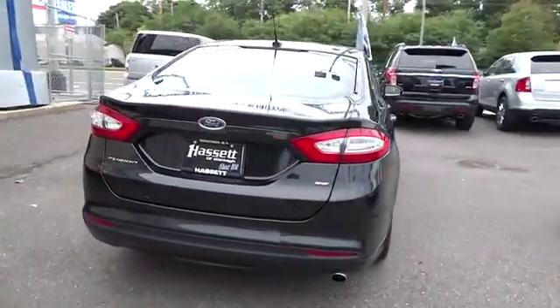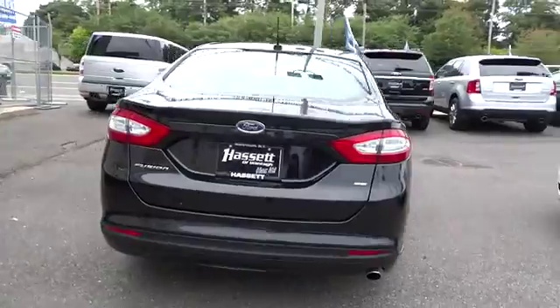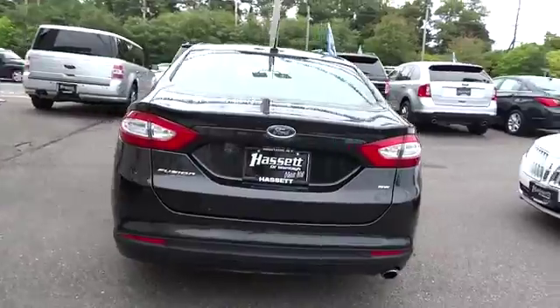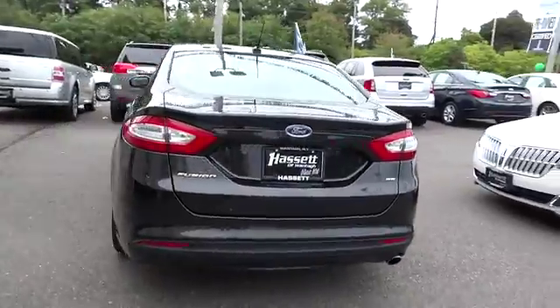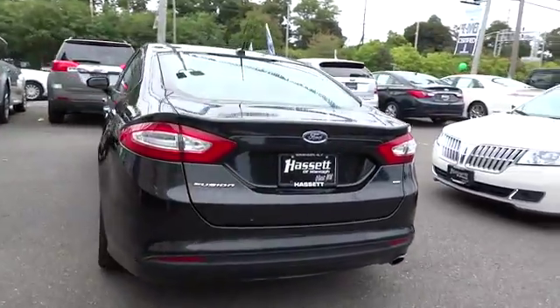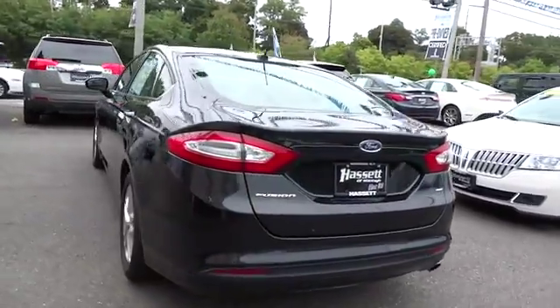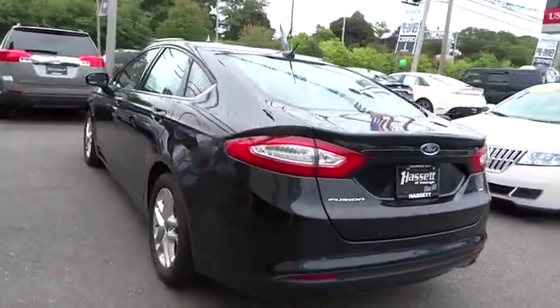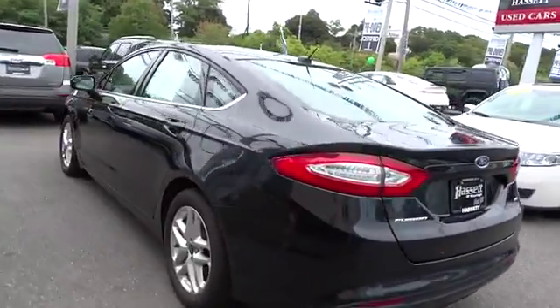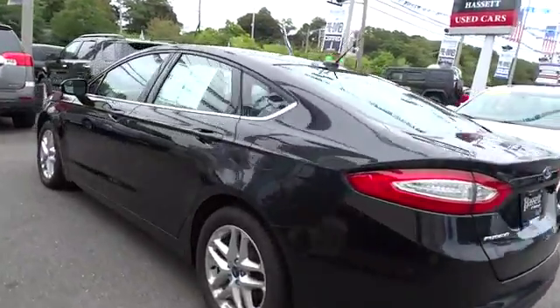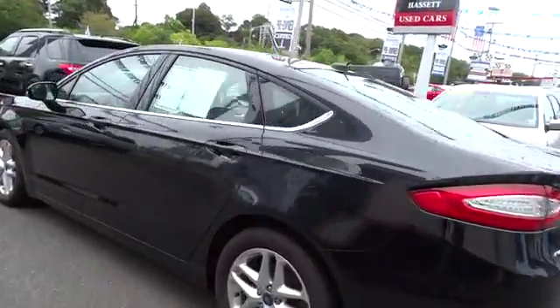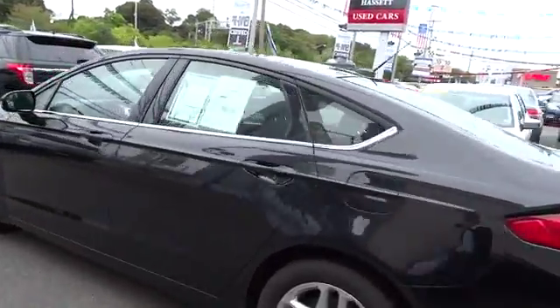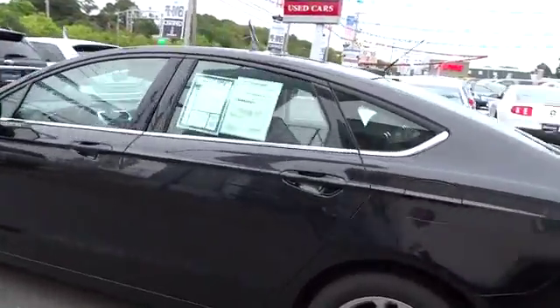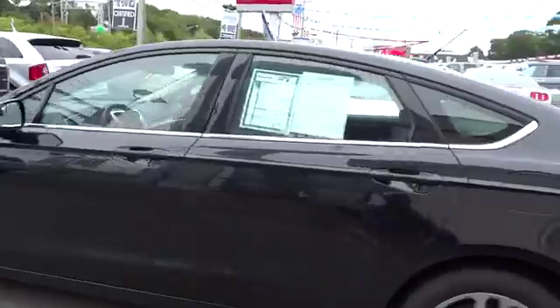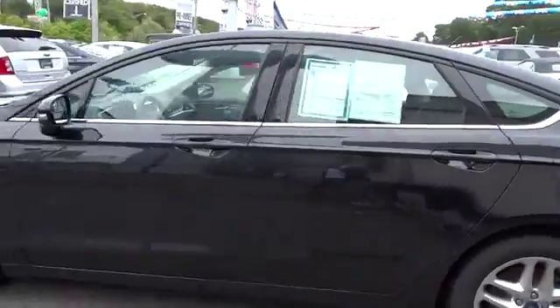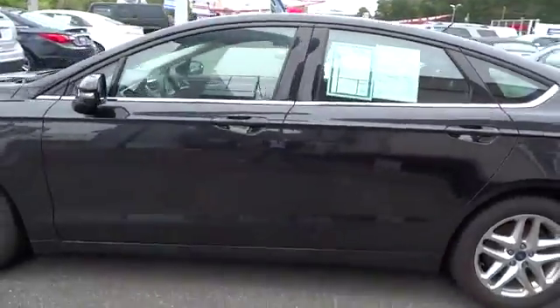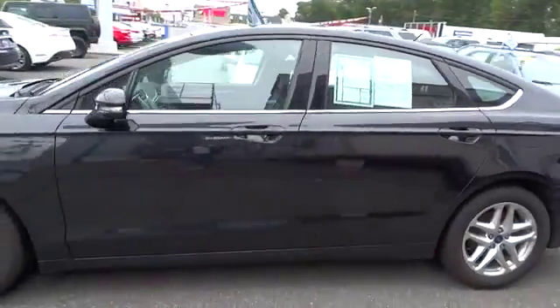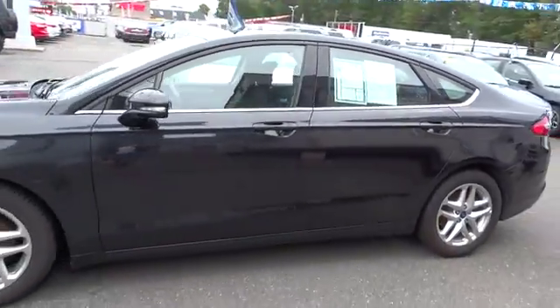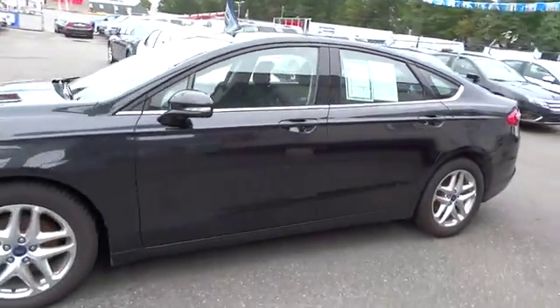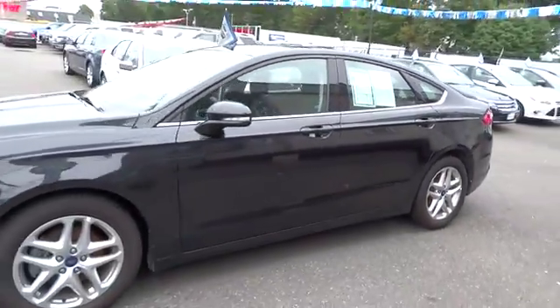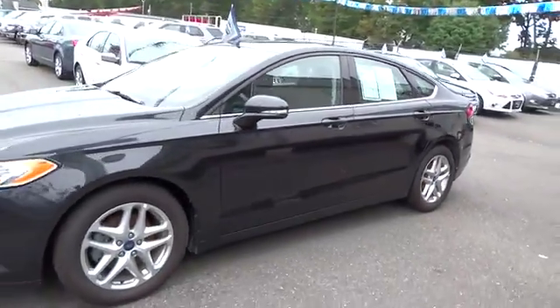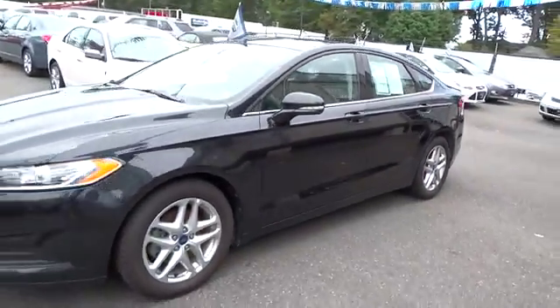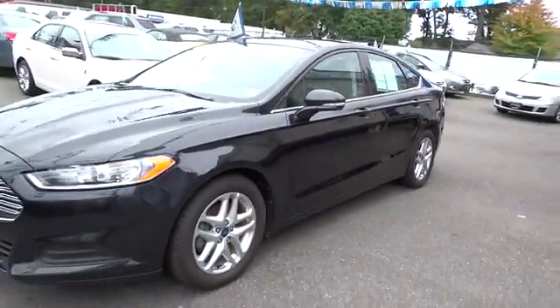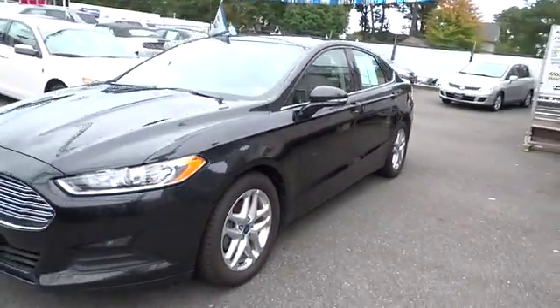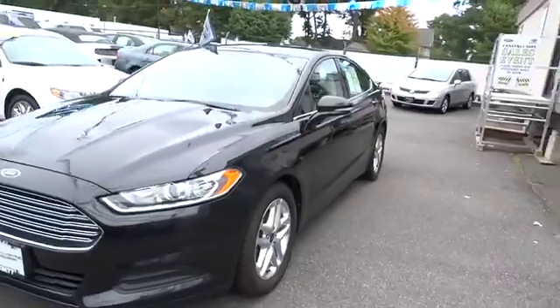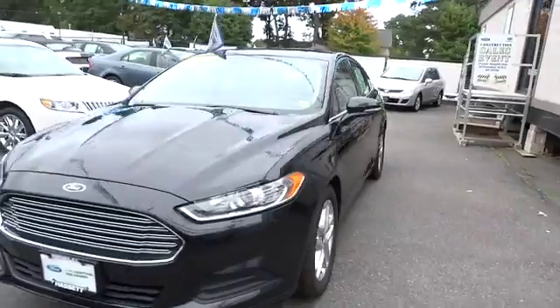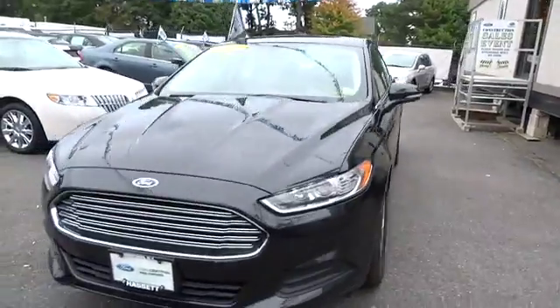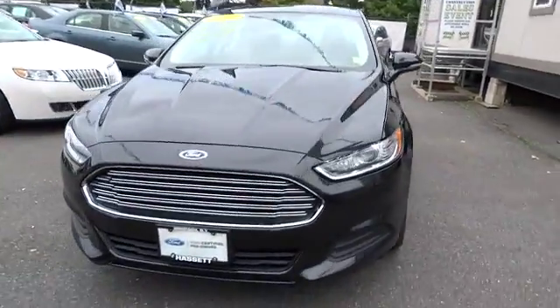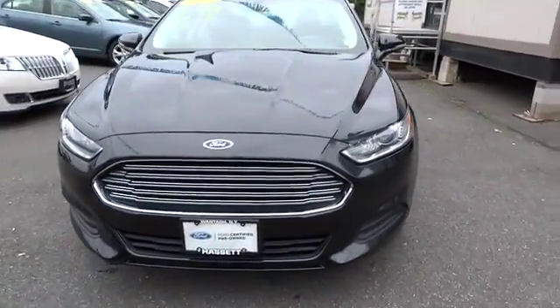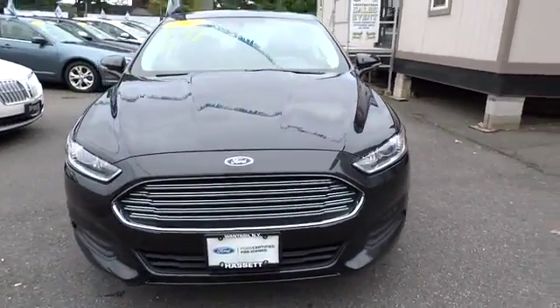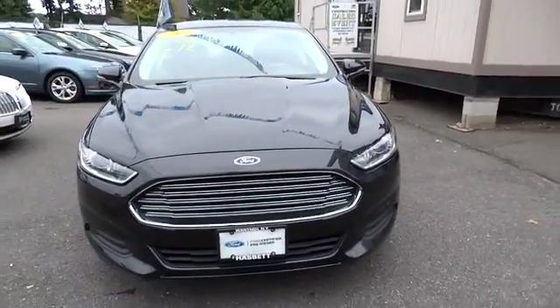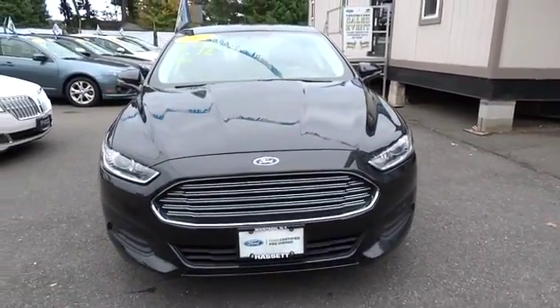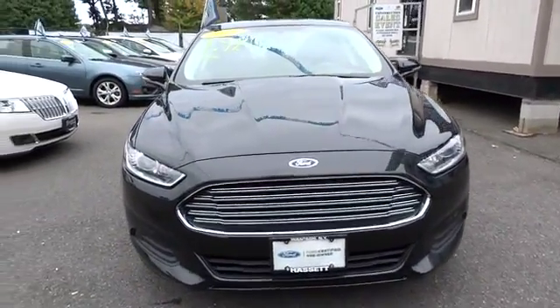Here are some of this vehicle's great options: anti-lock braking system, traction control, dual airbags, dual front airbags, power steering, air conditioning, front alloy wheels, cruise control, front and rear floor mats, and keyless entry.